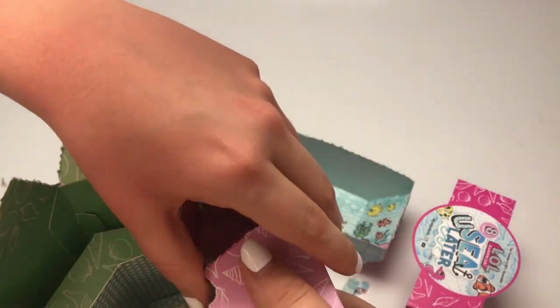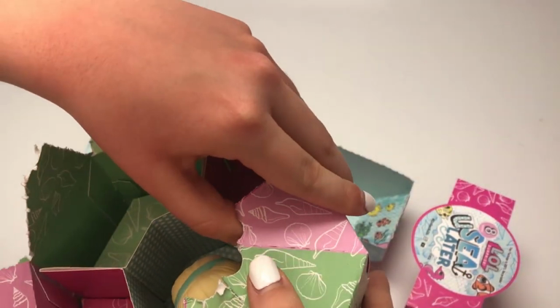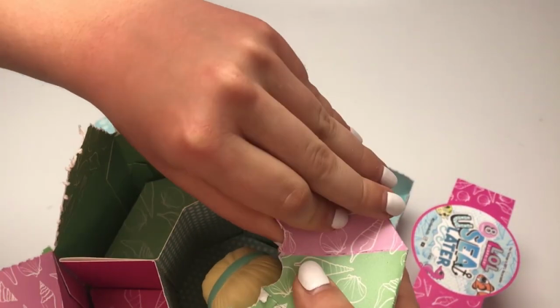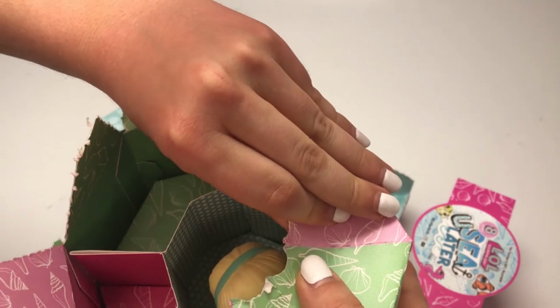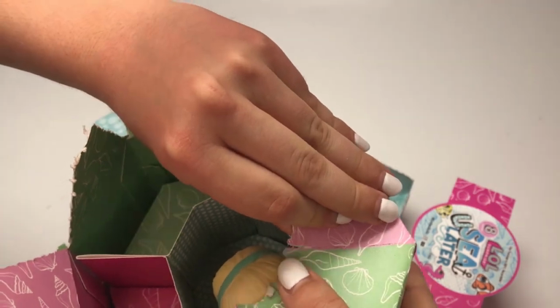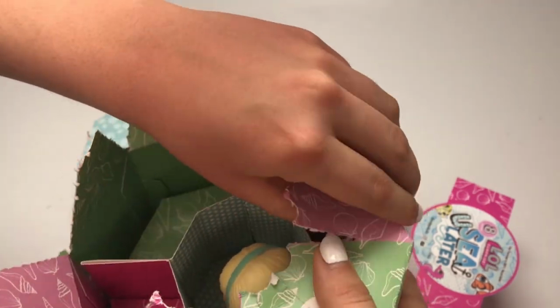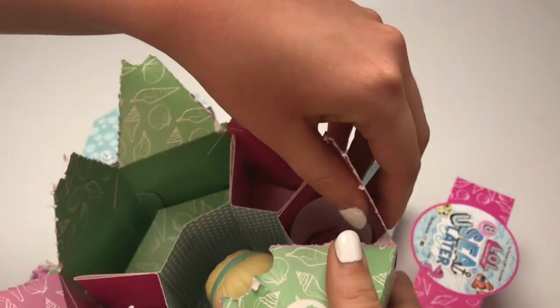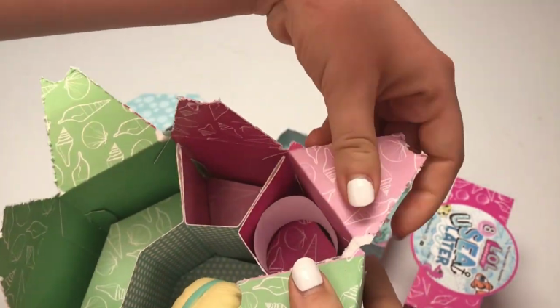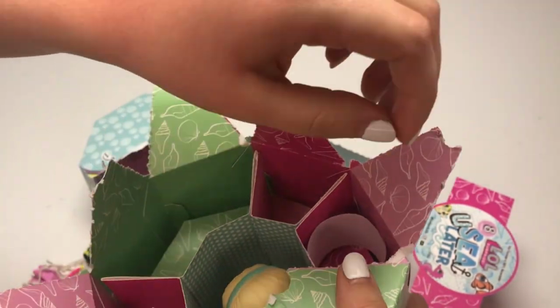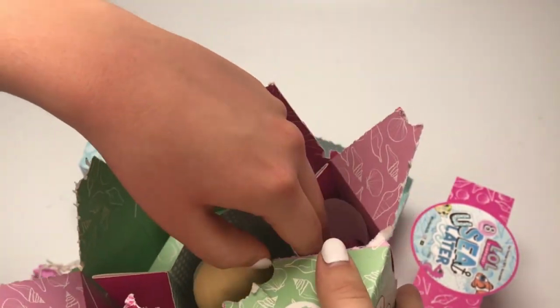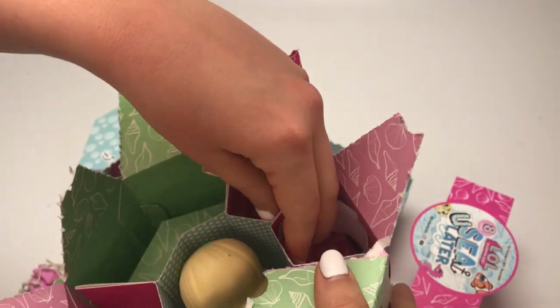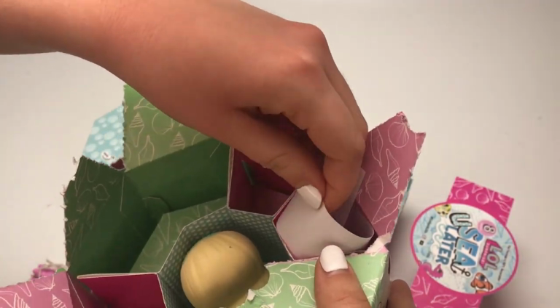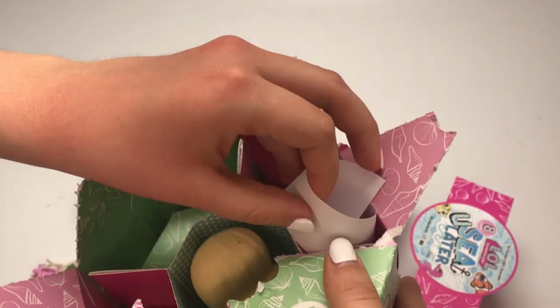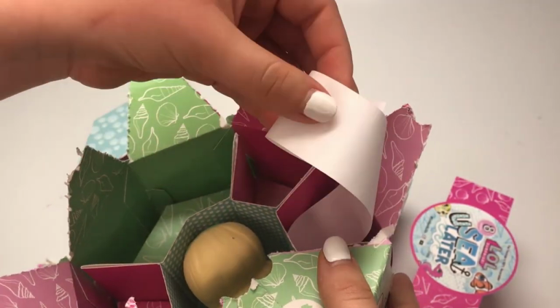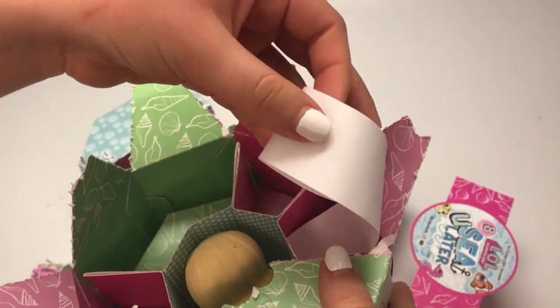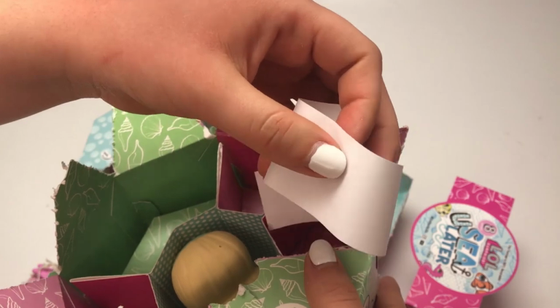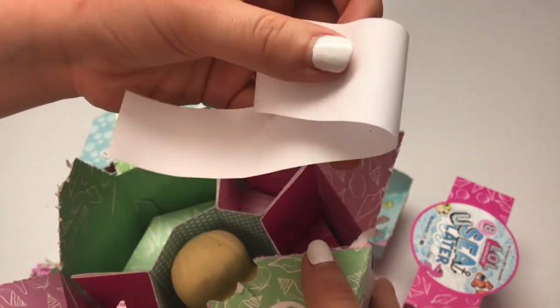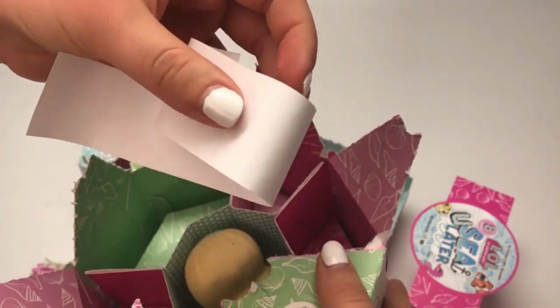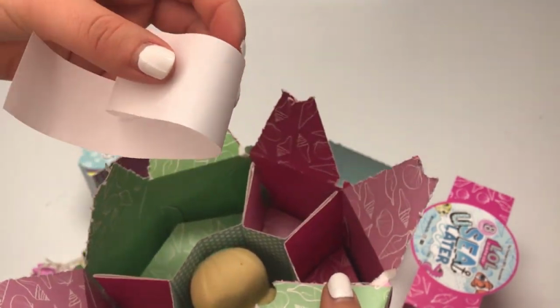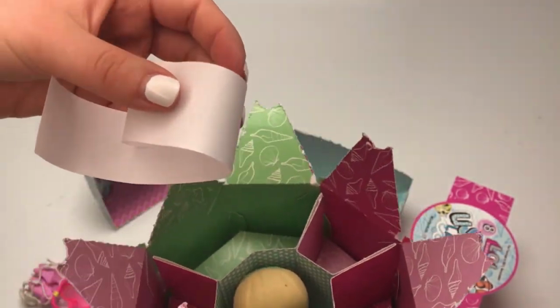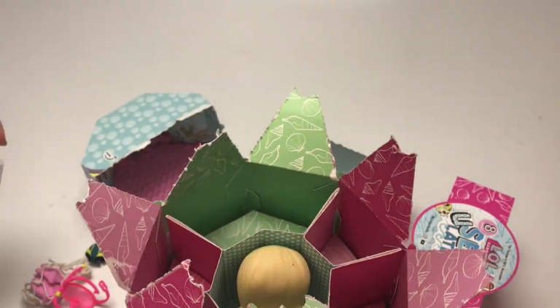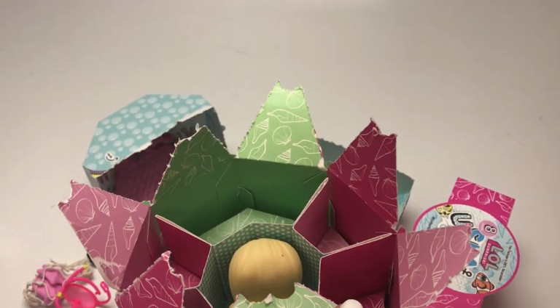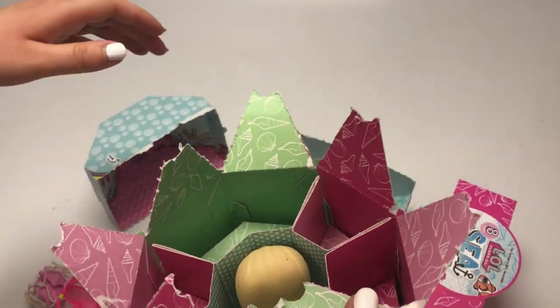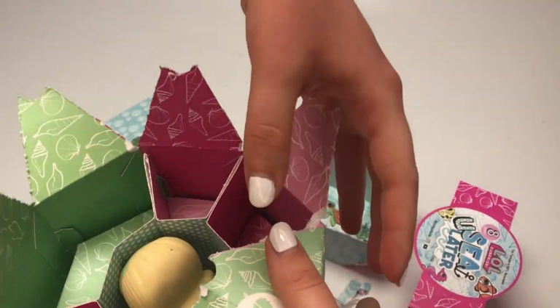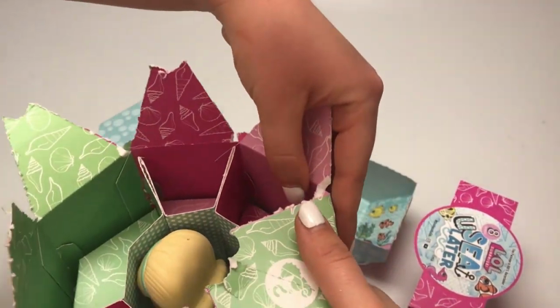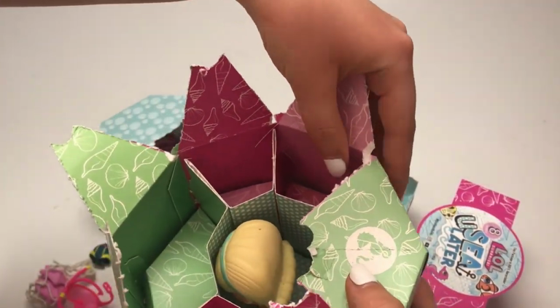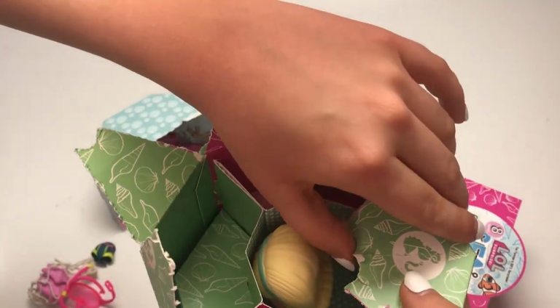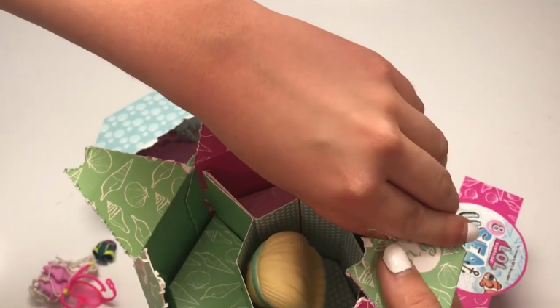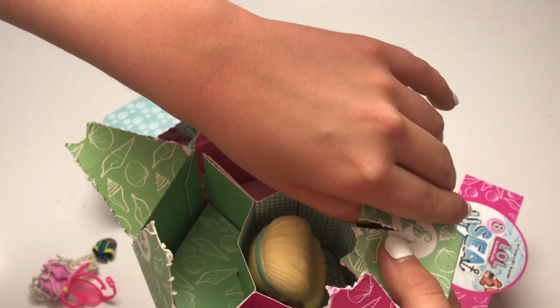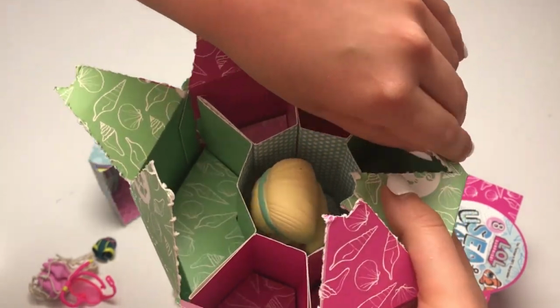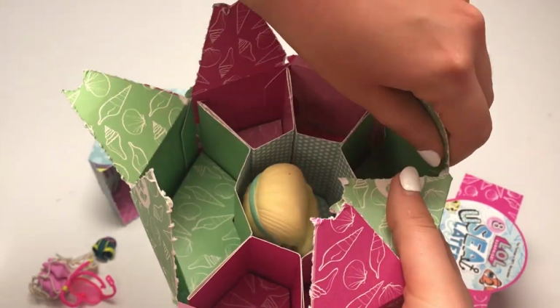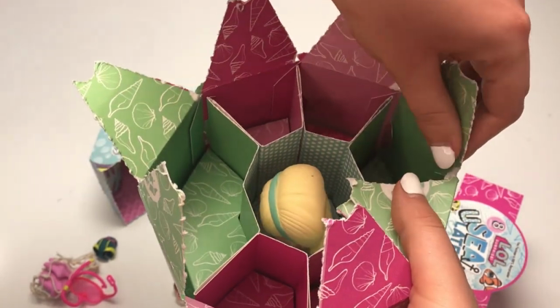And then our next surprise — these are the stickers. This is a prototype so they didn't have the stickers printed for me when I opened this, but just imagine those are some beautiful stickers. I can't wait to see what they come up with.